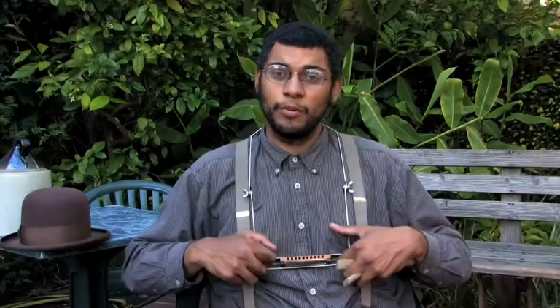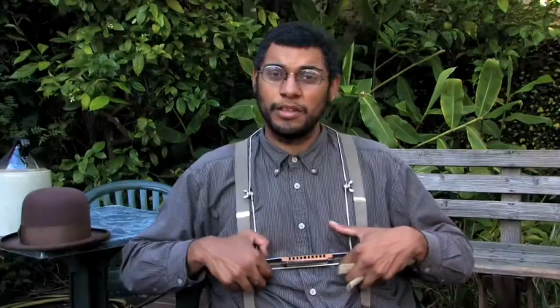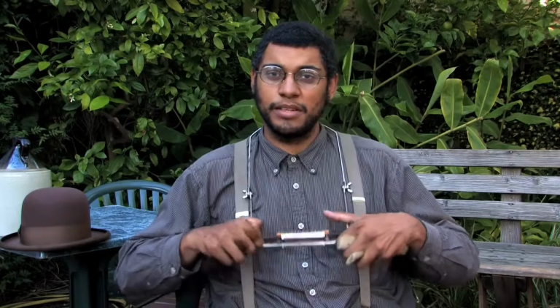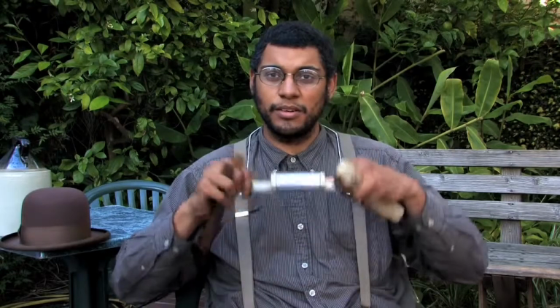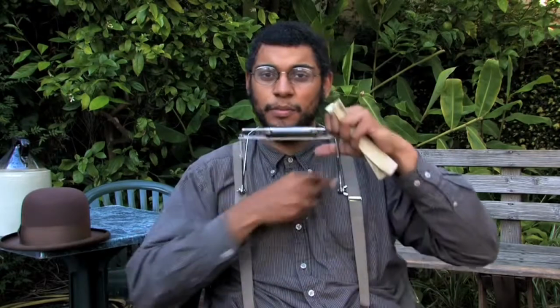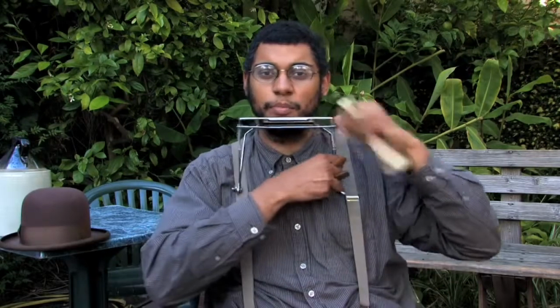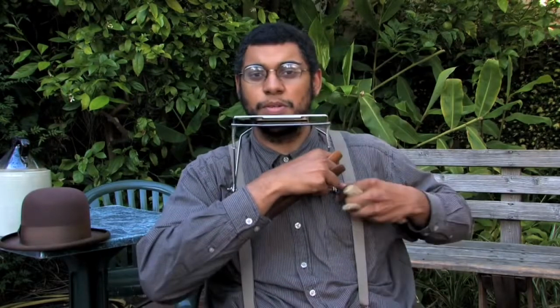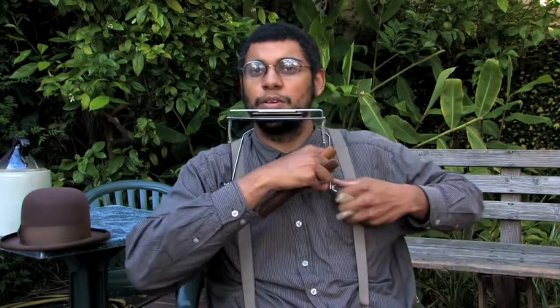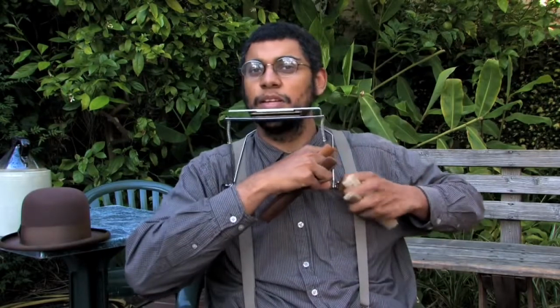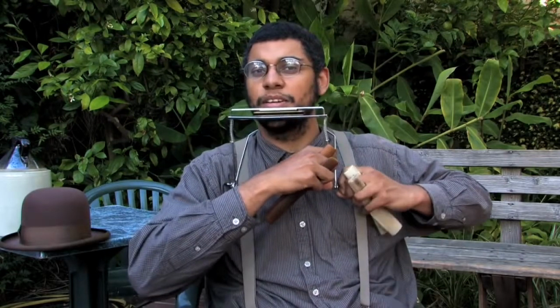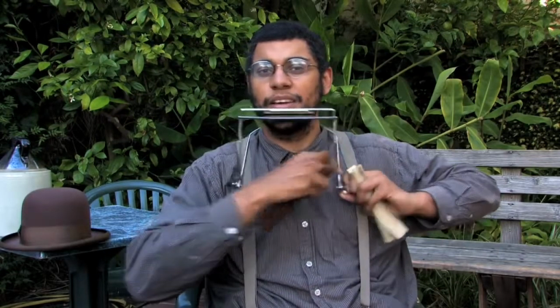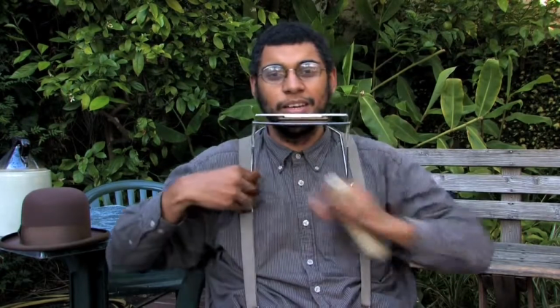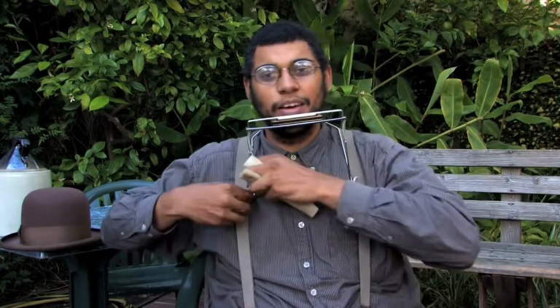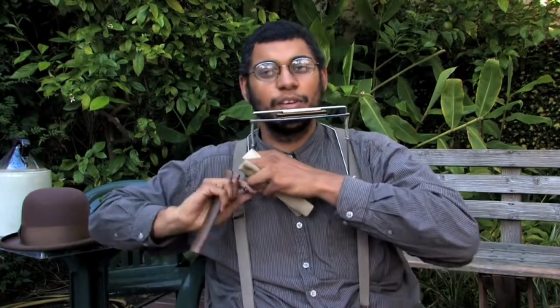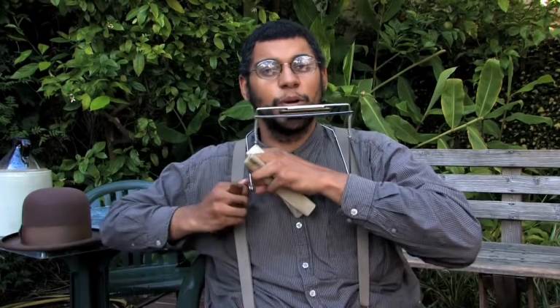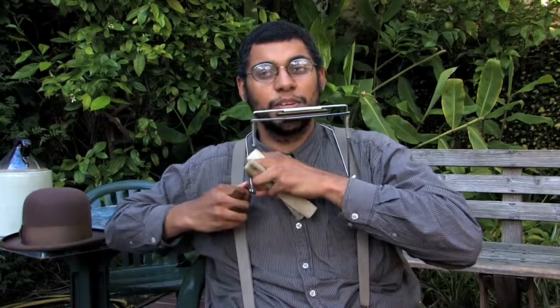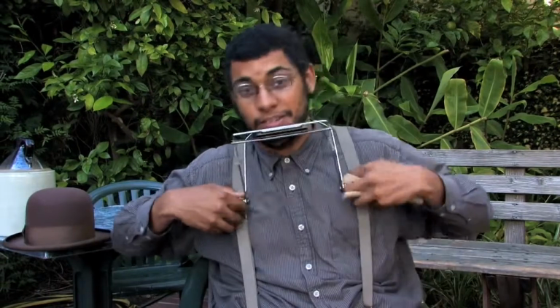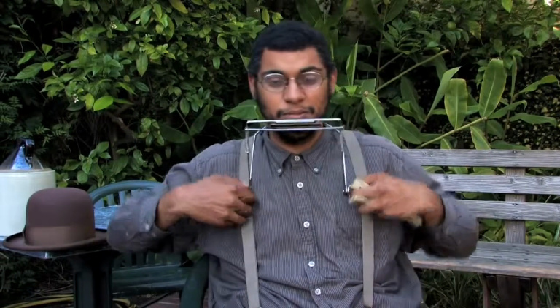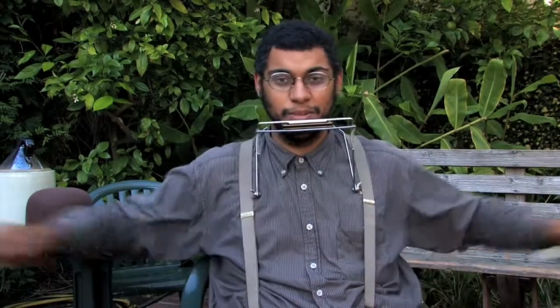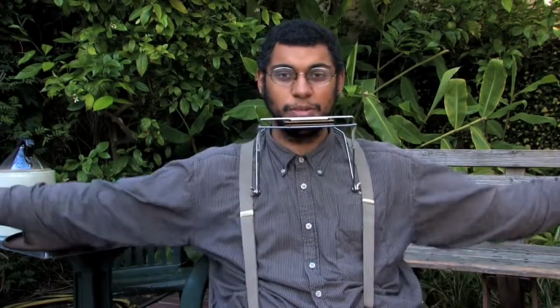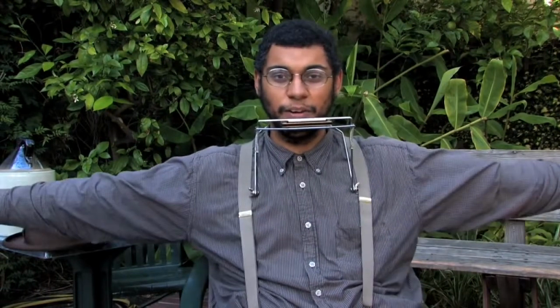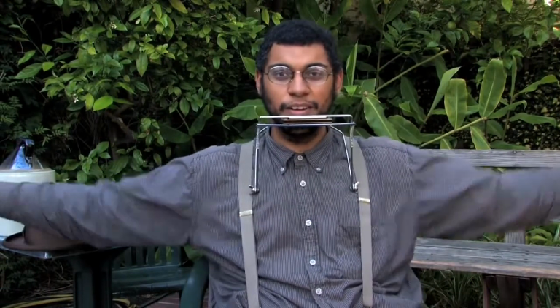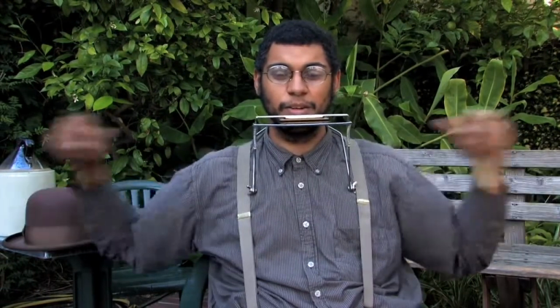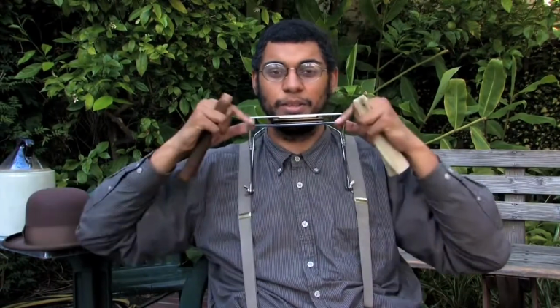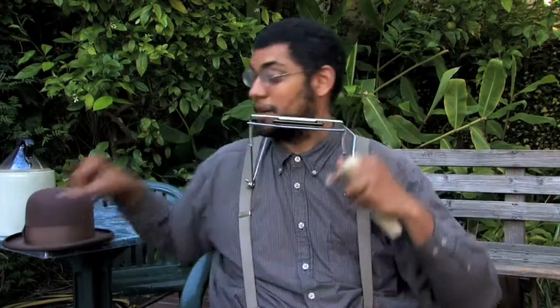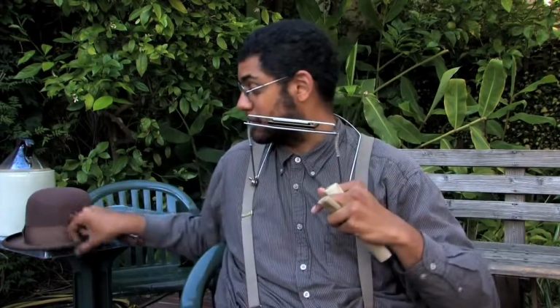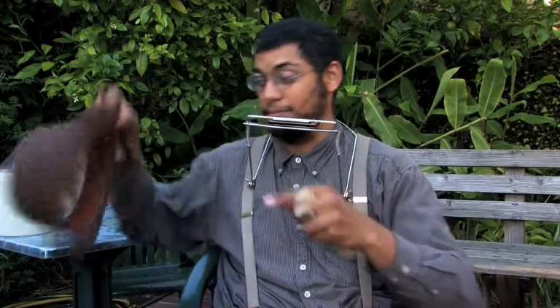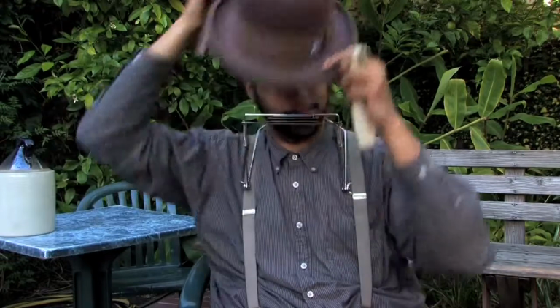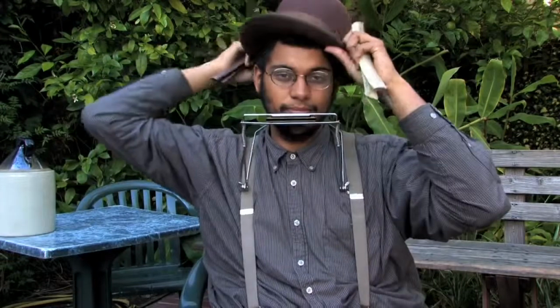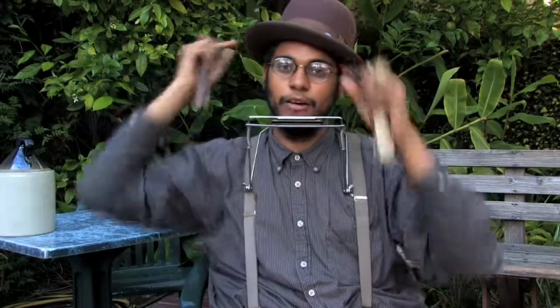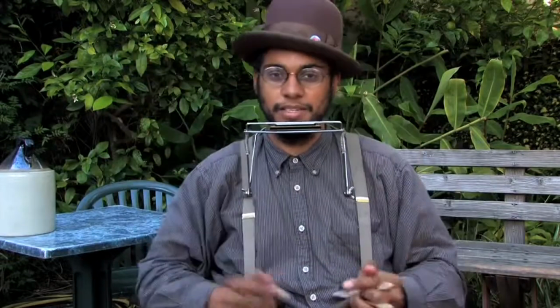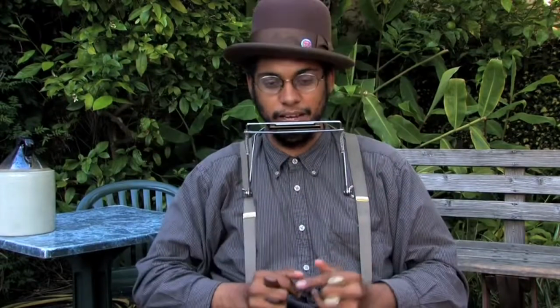Once you get the basics on how to play the bones, you can really expand your field of motion because actually you can reach pretty far. So I'll show you what this harmonica — how I play CyndiGale.